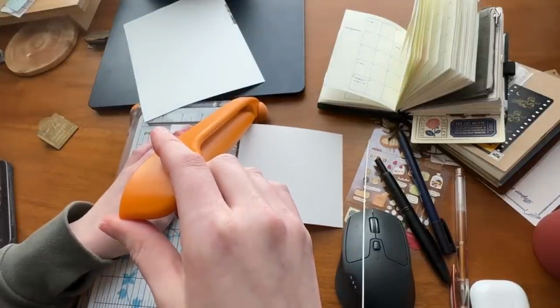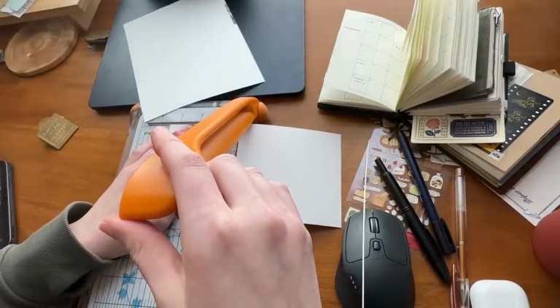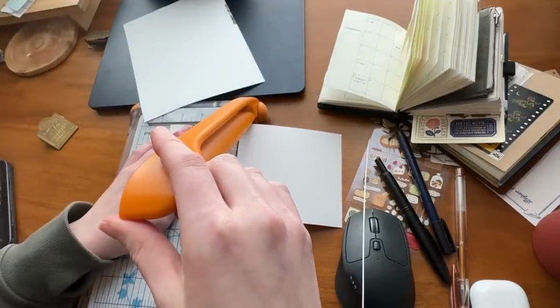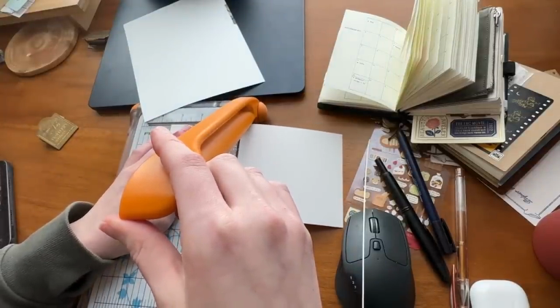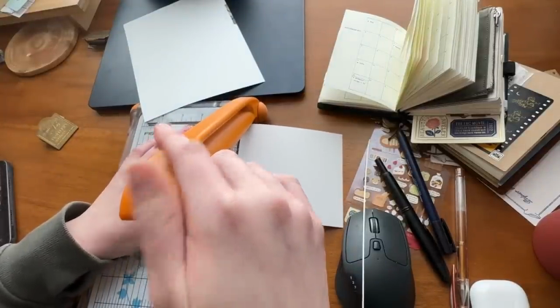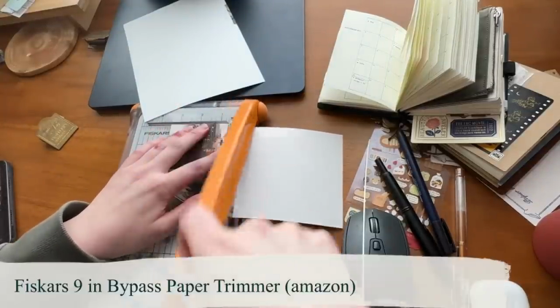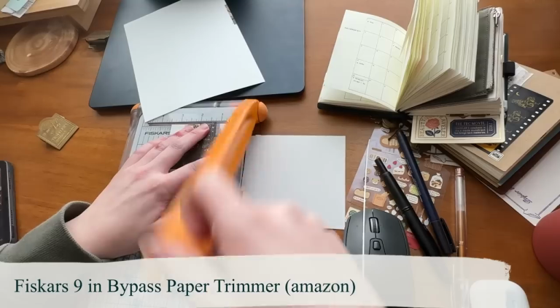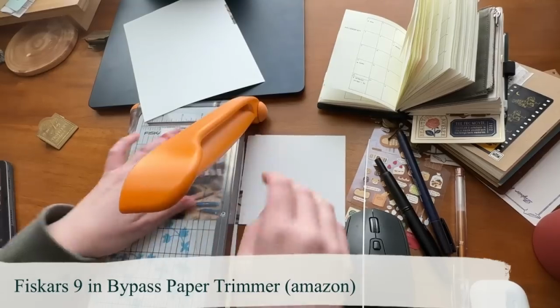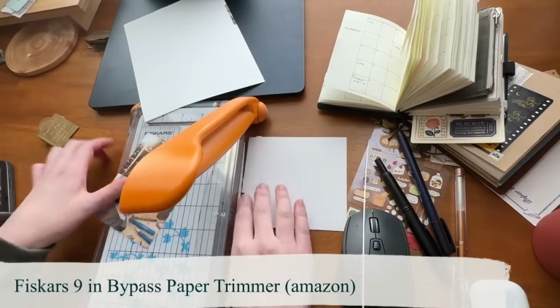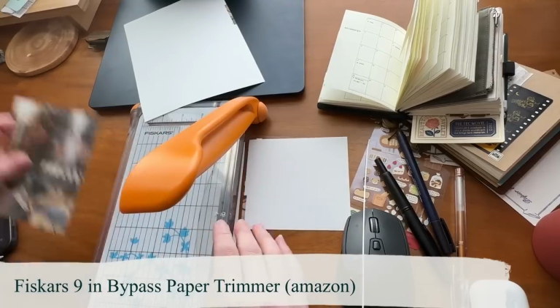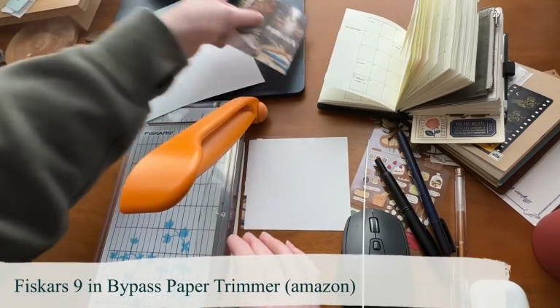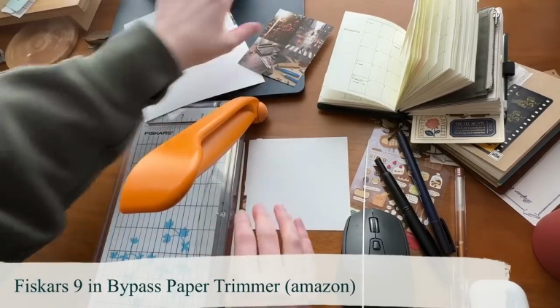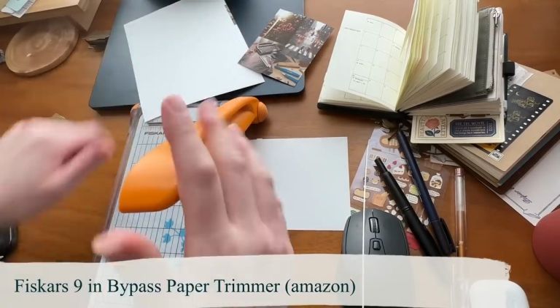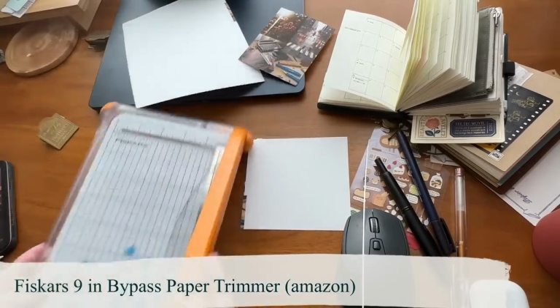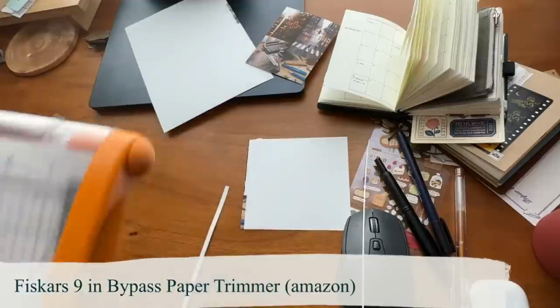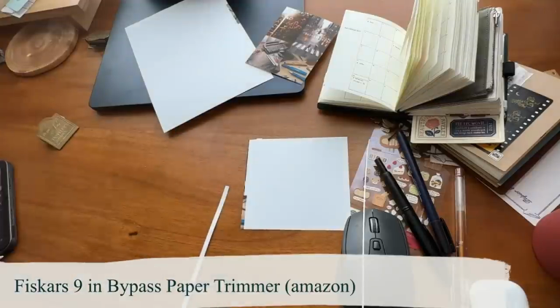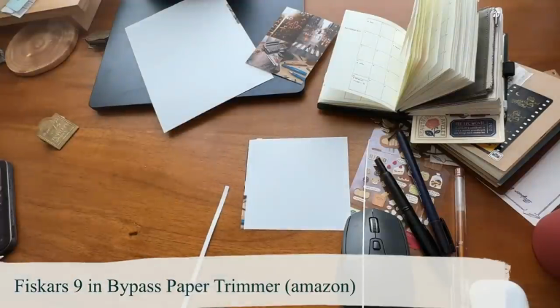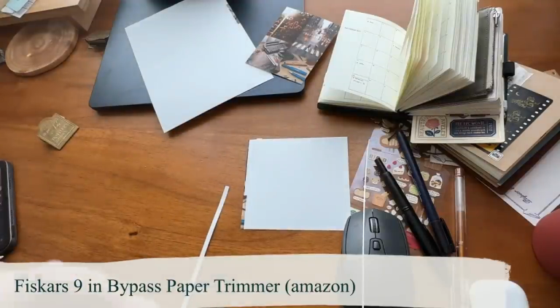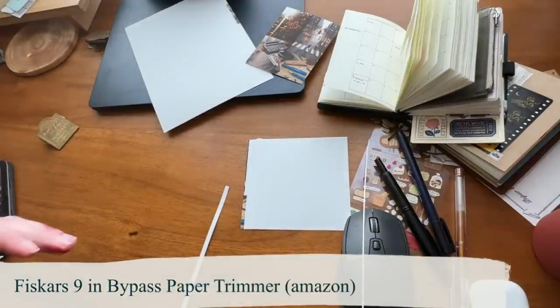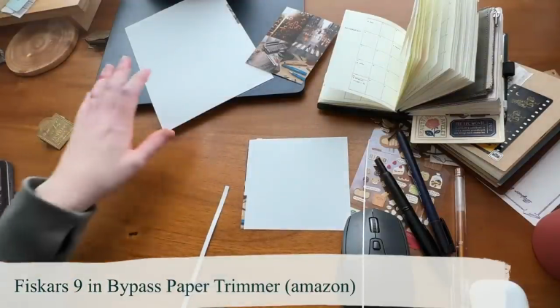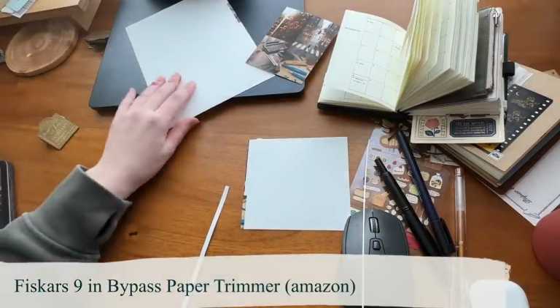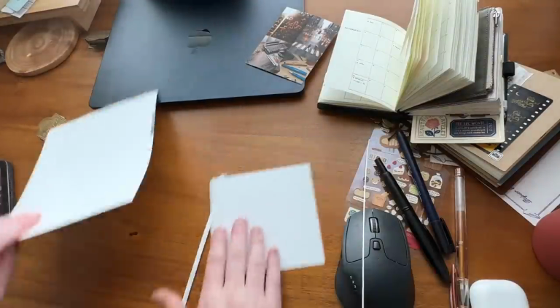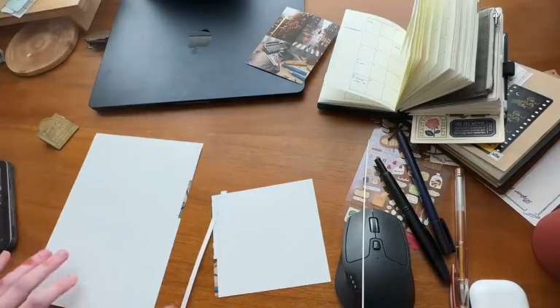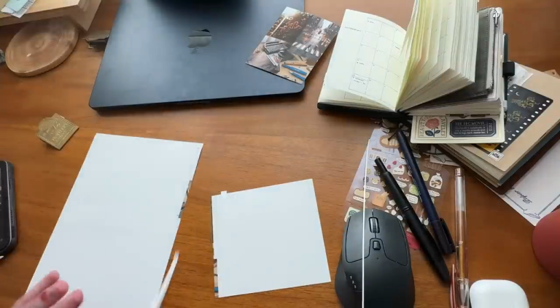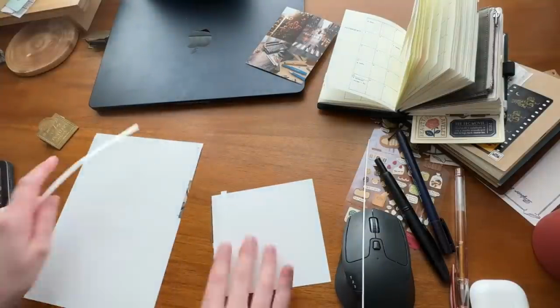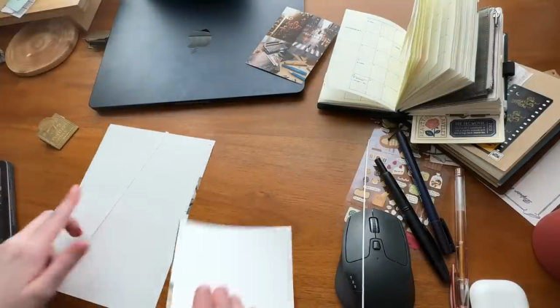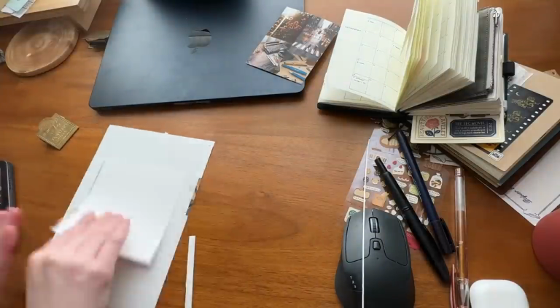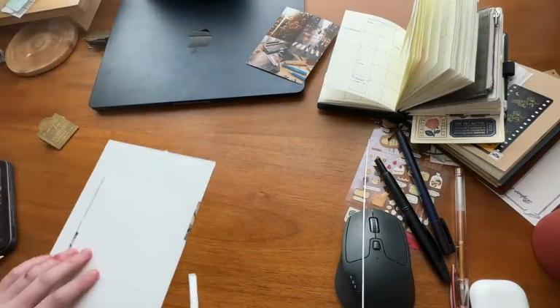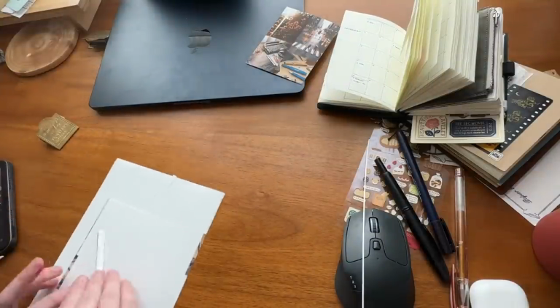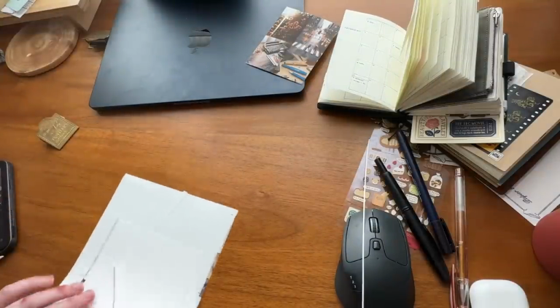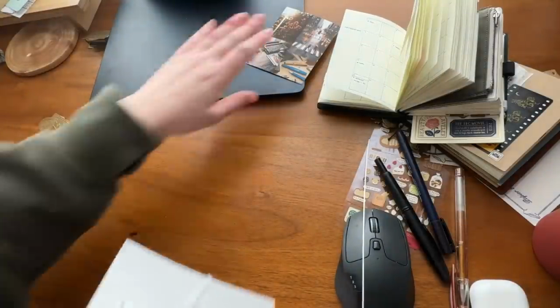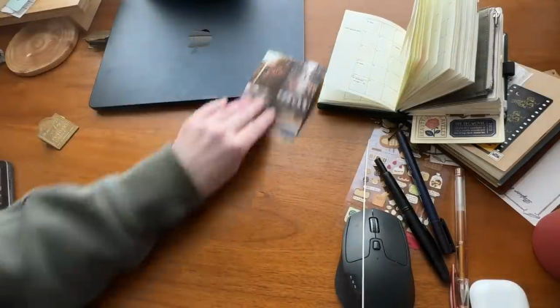This is the Fiskars trimmer, by the way — I can put the name of it down in the description box for you. I've had it for like three or four years now and it's still going strong.